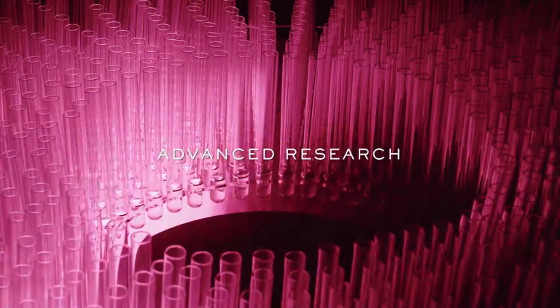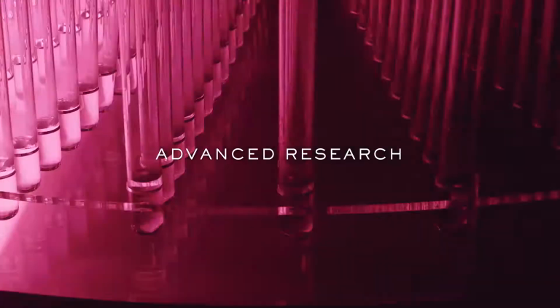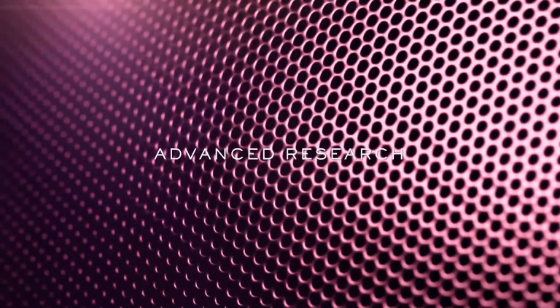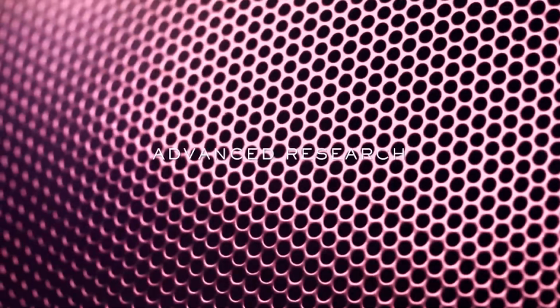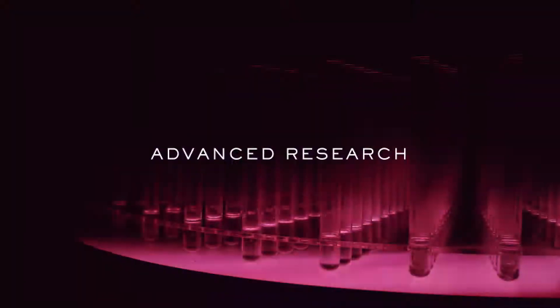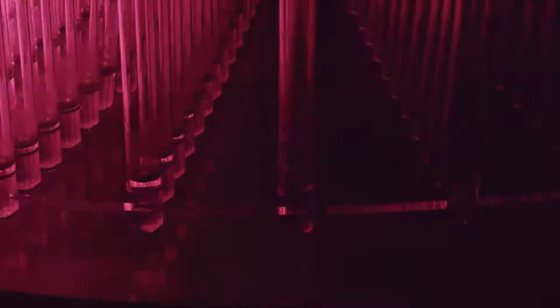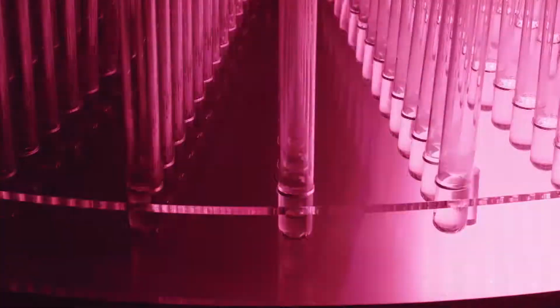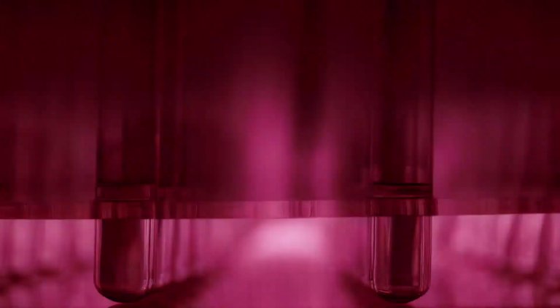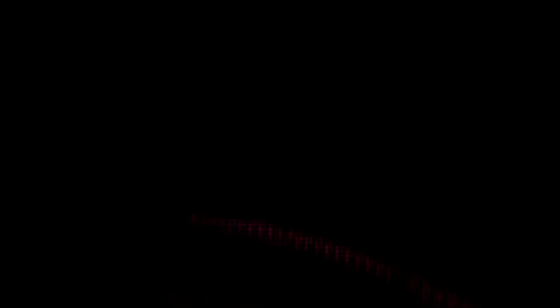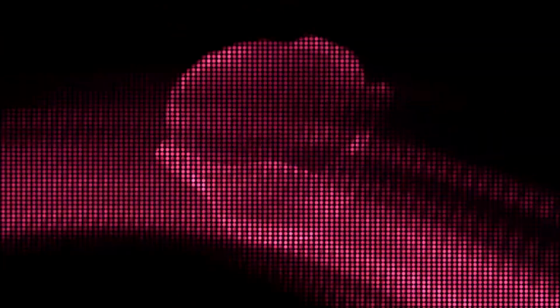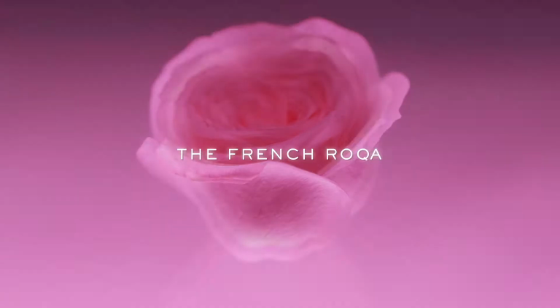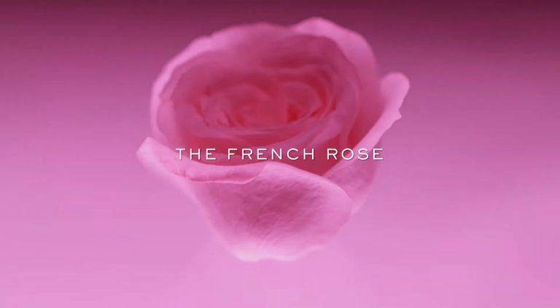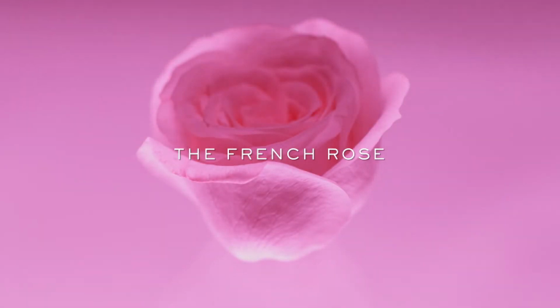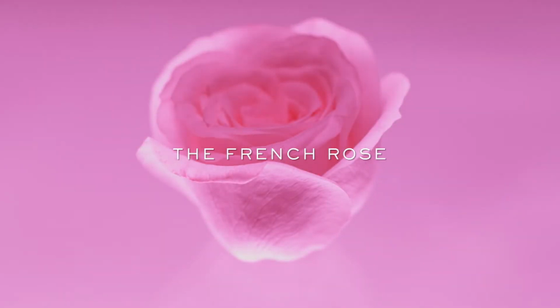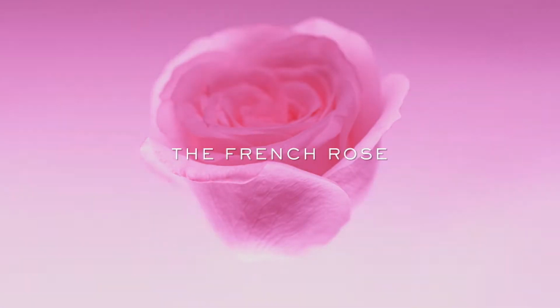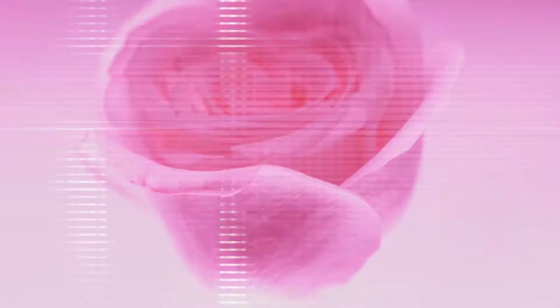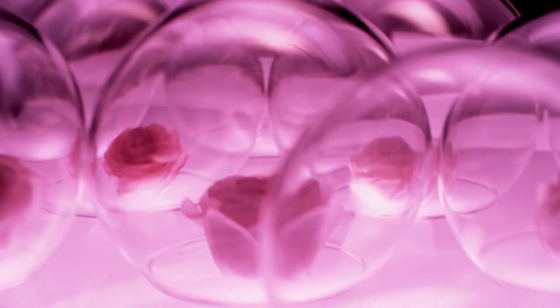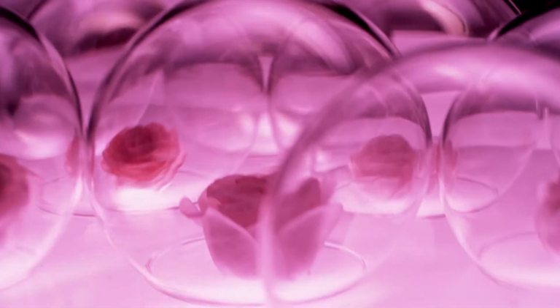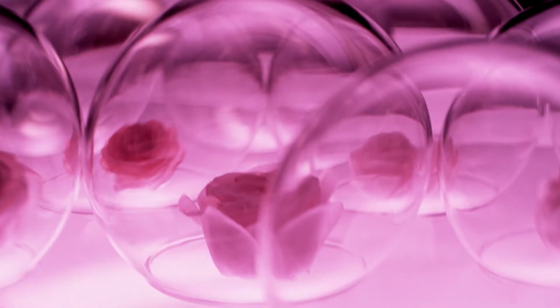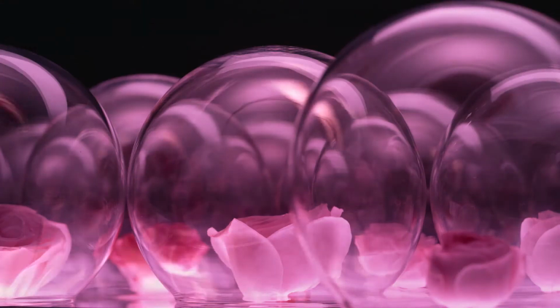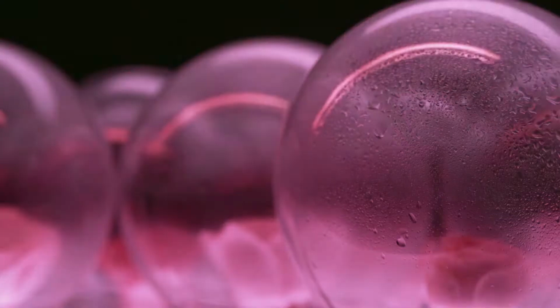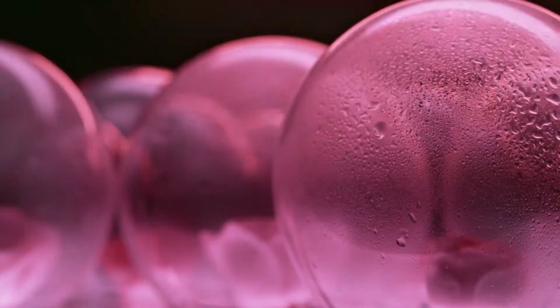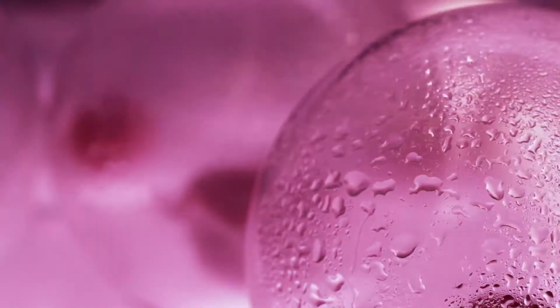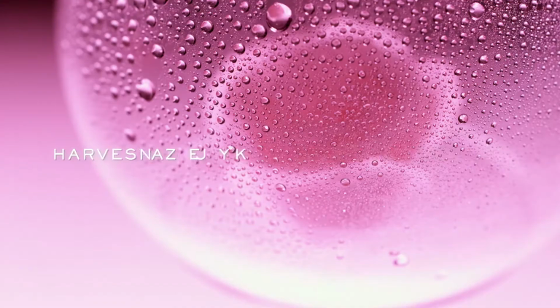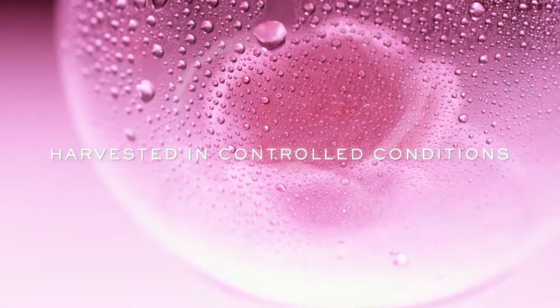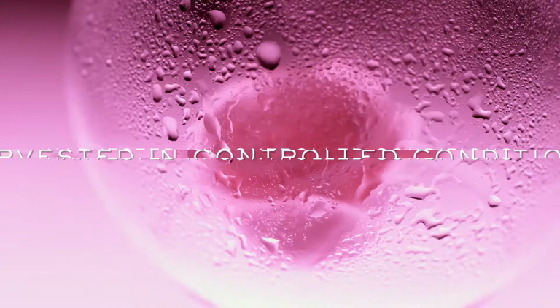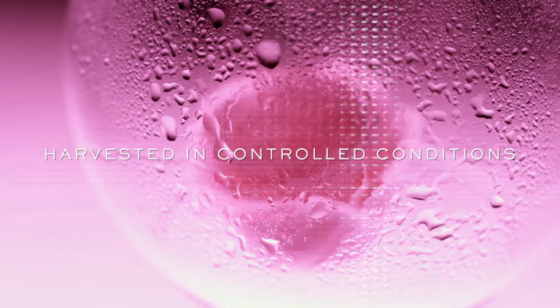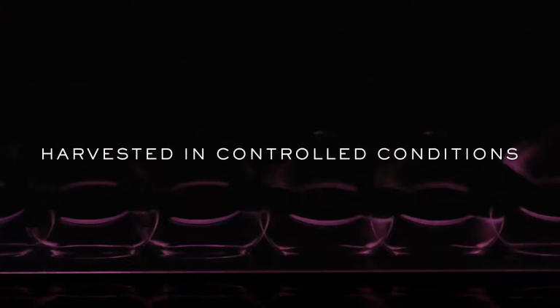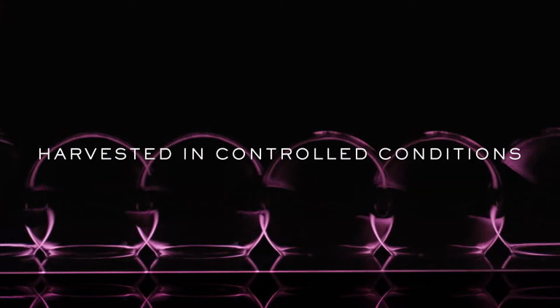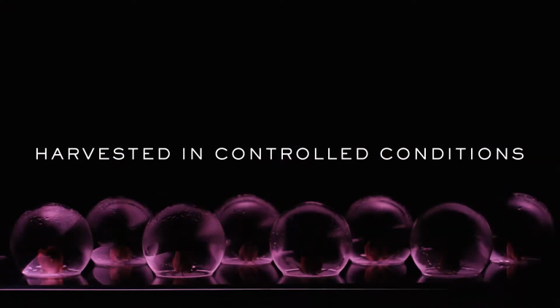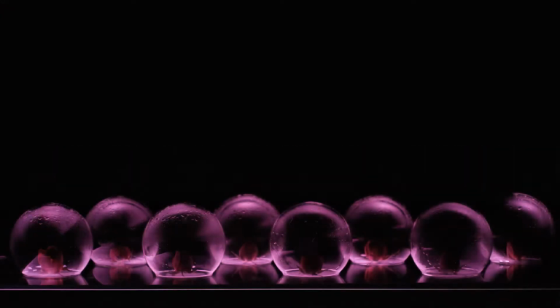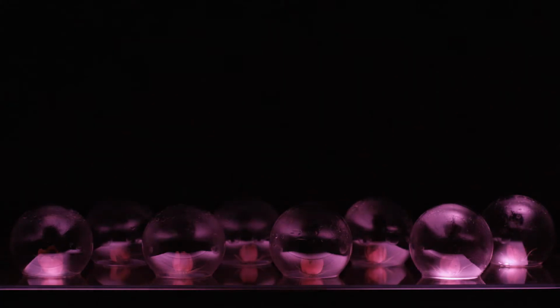At Lancôme Advanced Research, the French Rose holds the power to renew skin. Harvested in controlled conditions and protected until extraction.